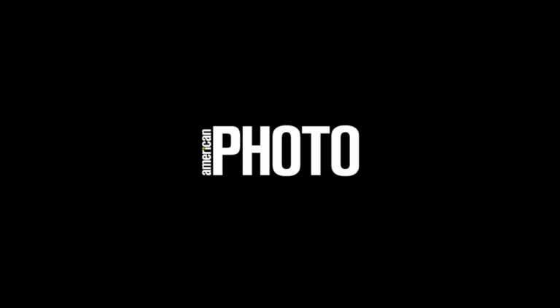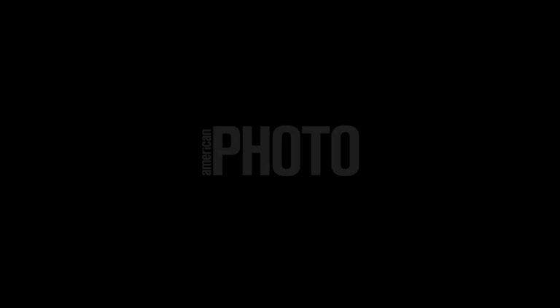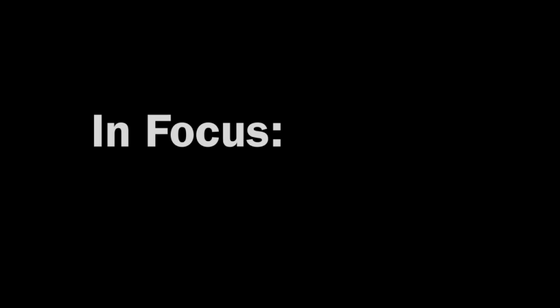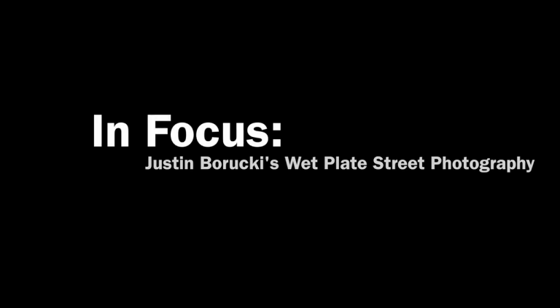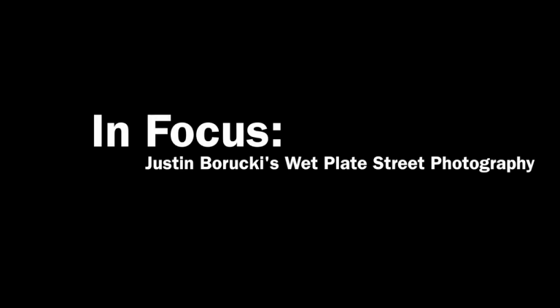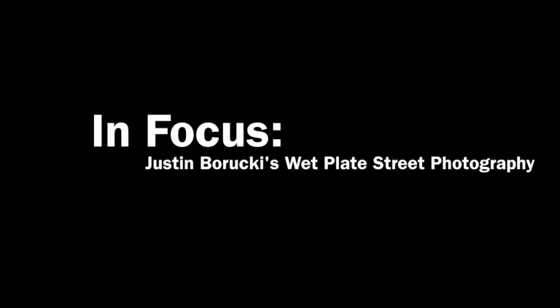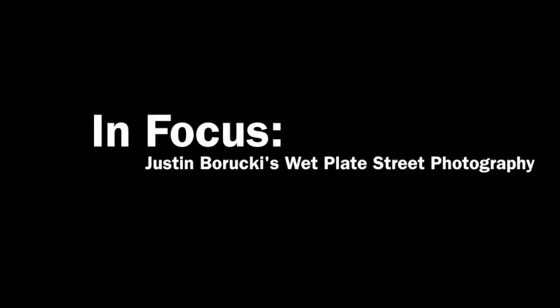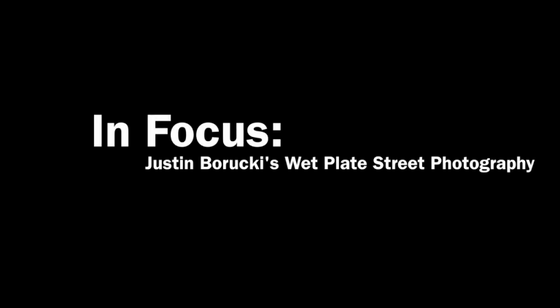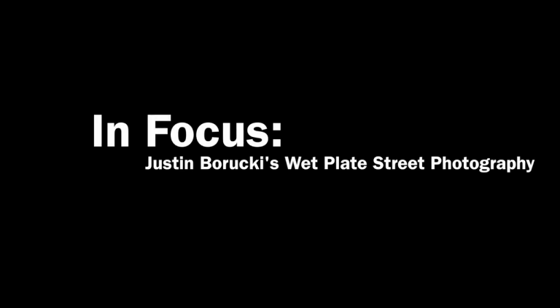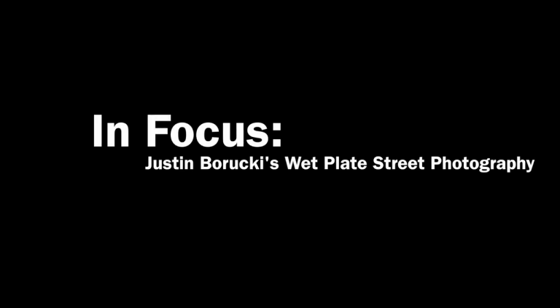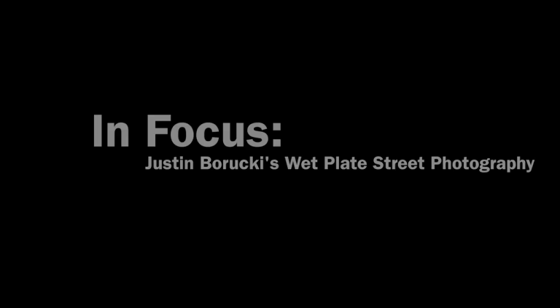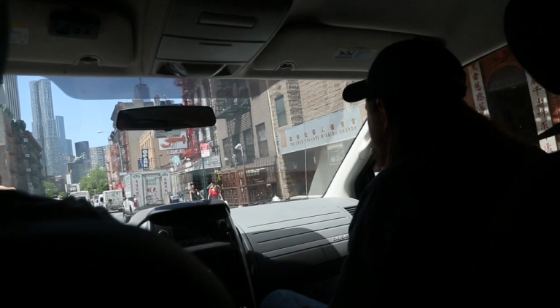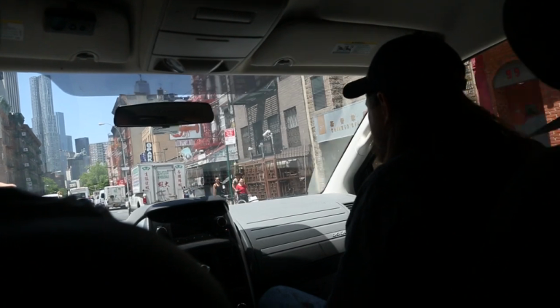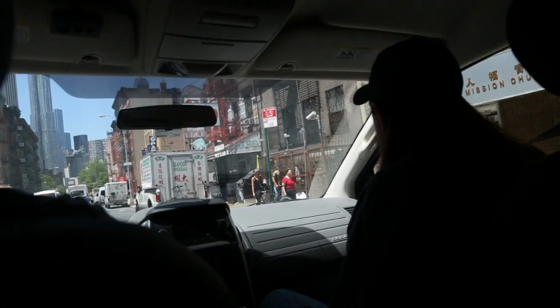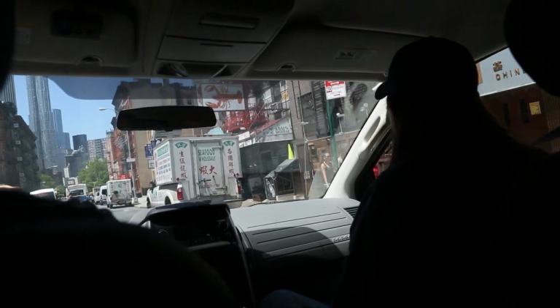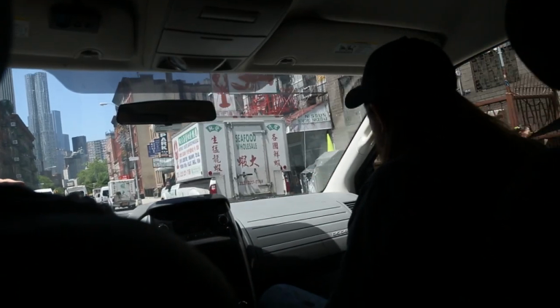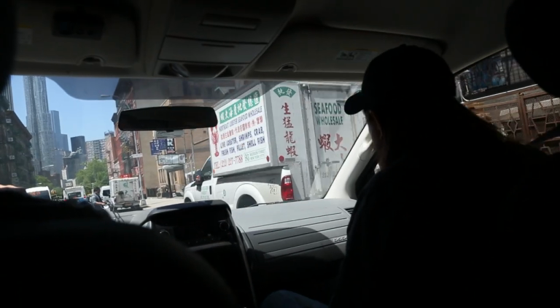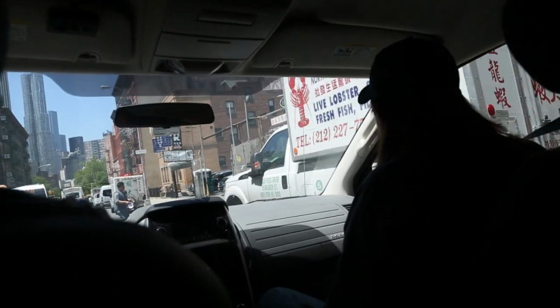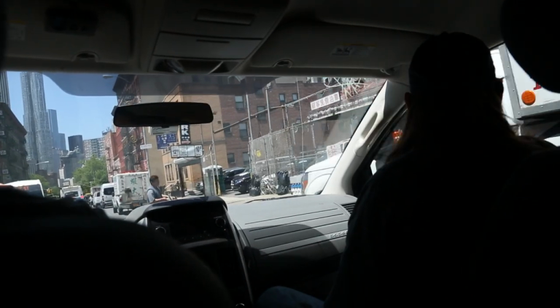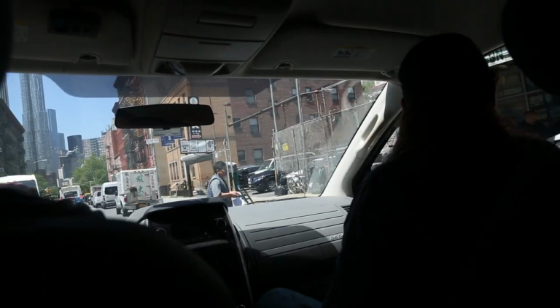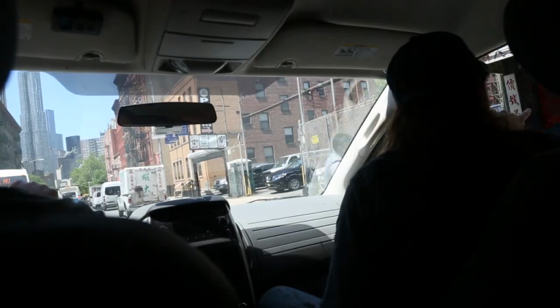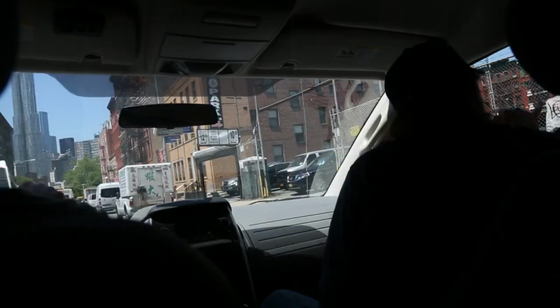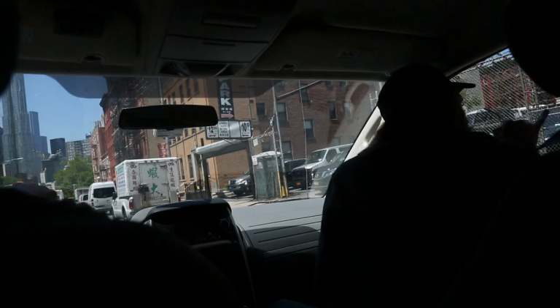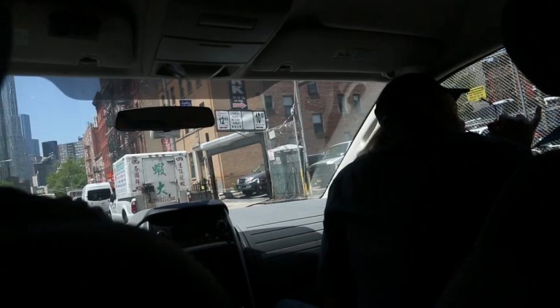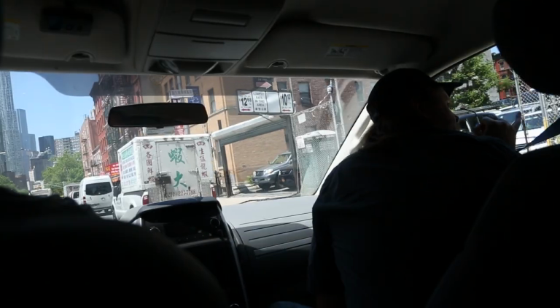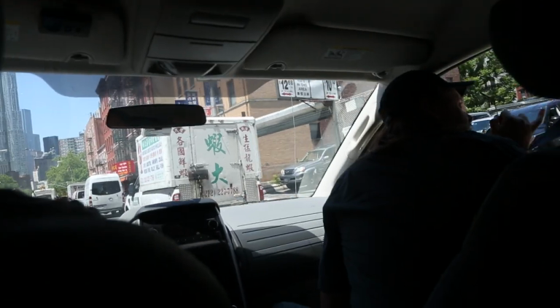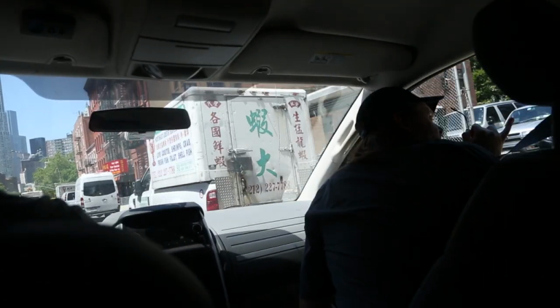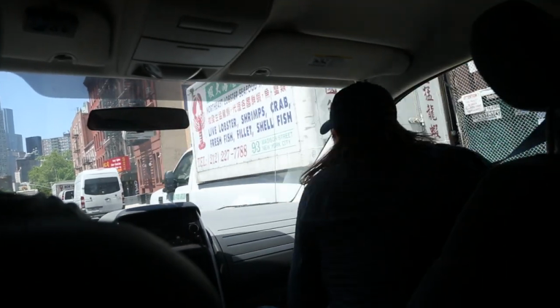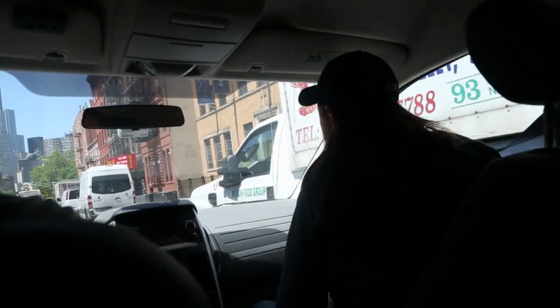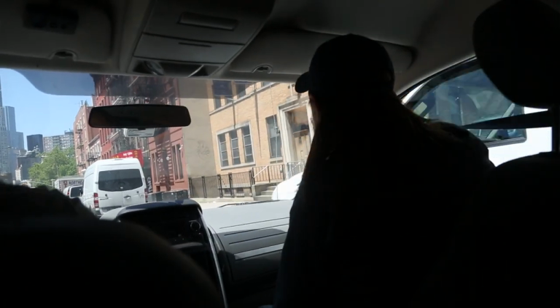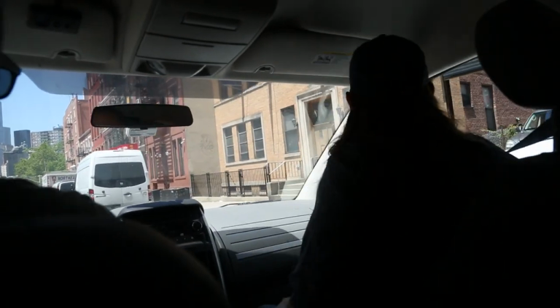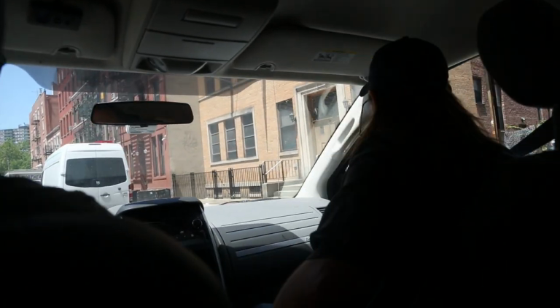Let's just roll by it real quick, make sure I didn't screw up with my sun estimate. If that doesn't work, we could probably come back around here. That's fucking cool. Hold on, pull over. Check that out real quick.